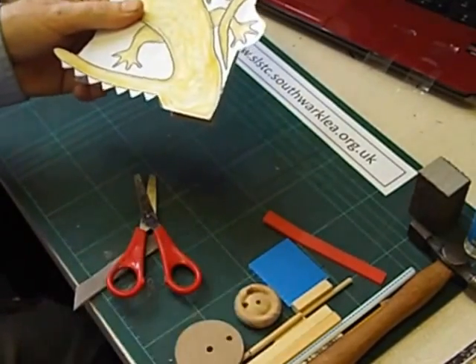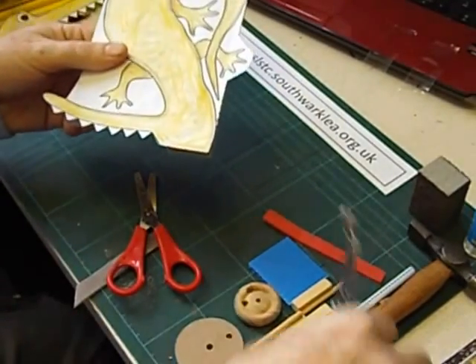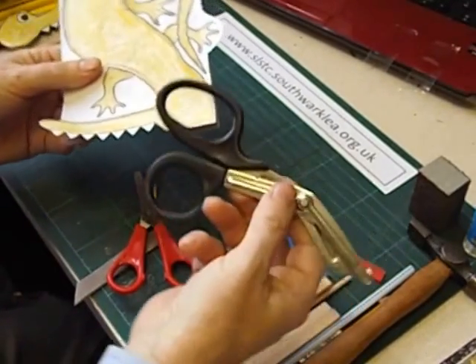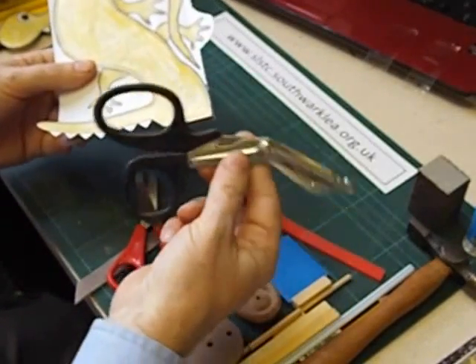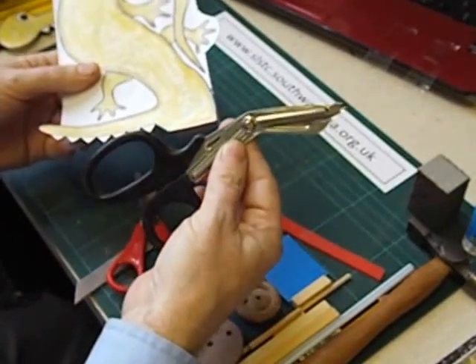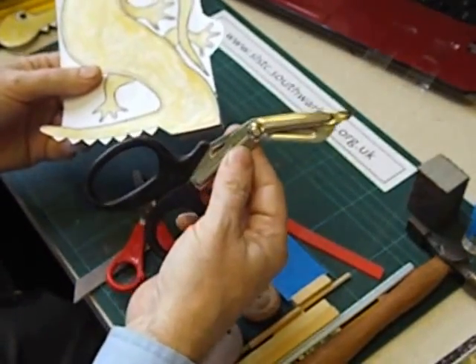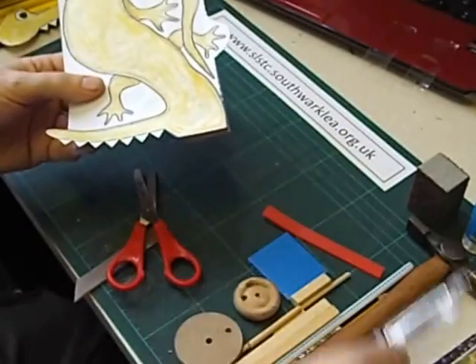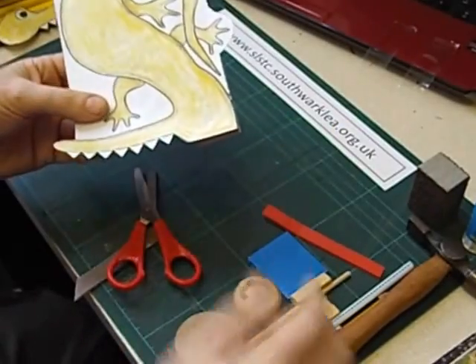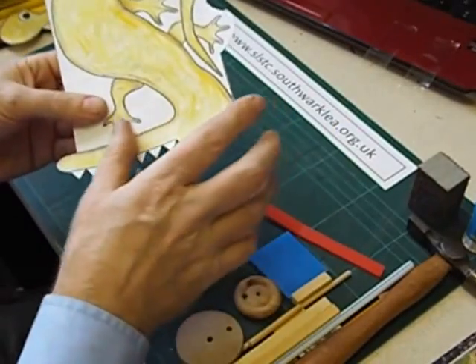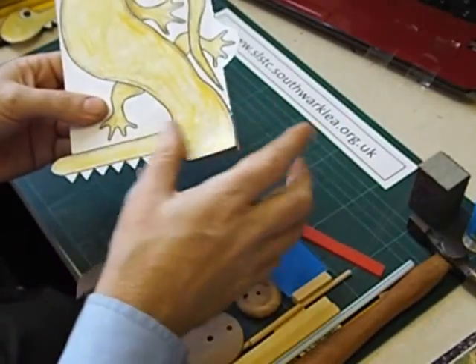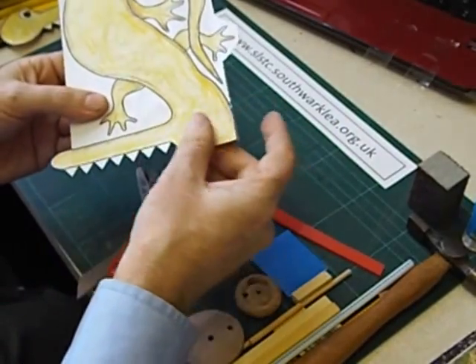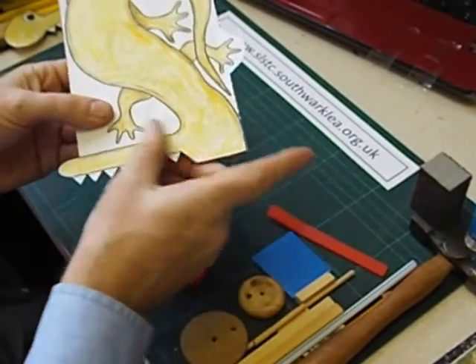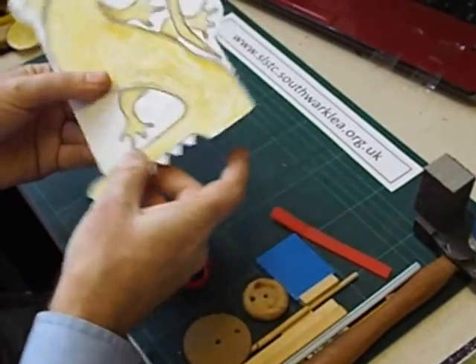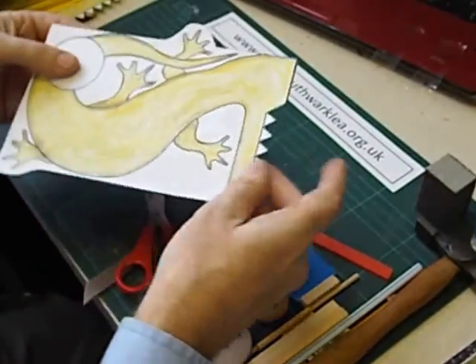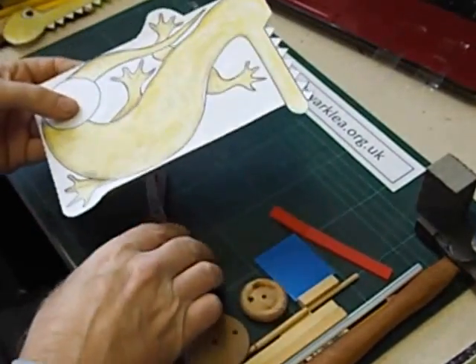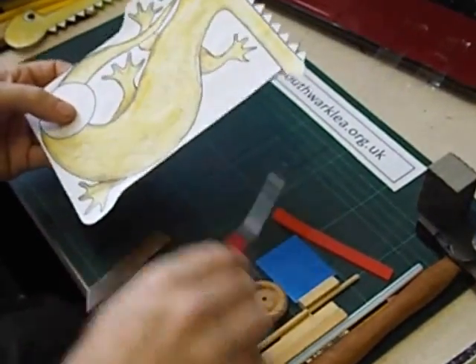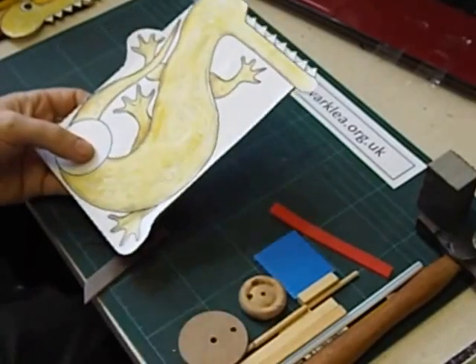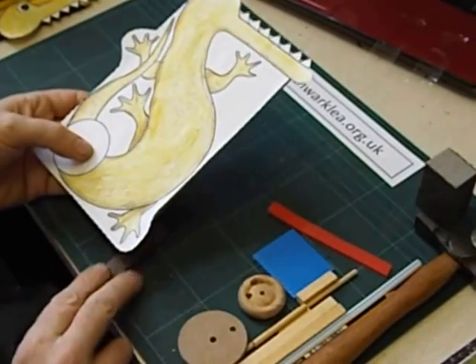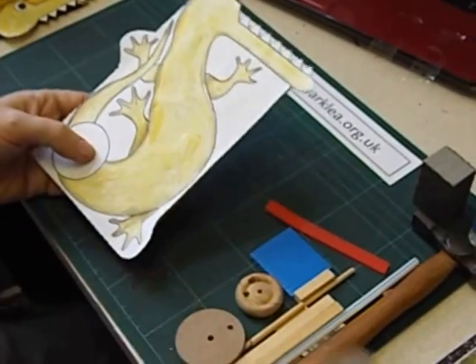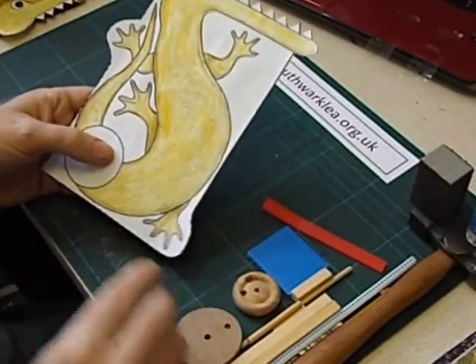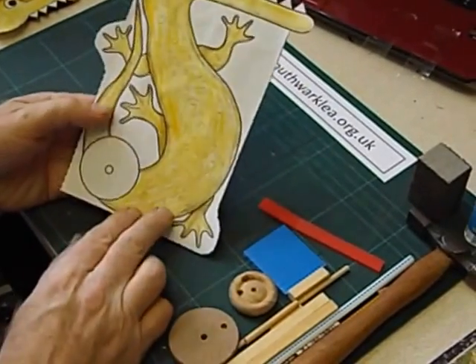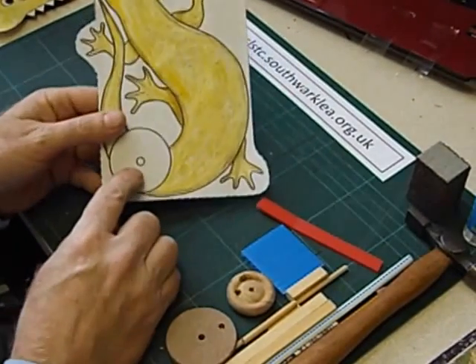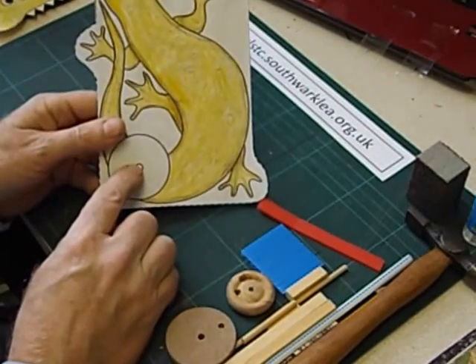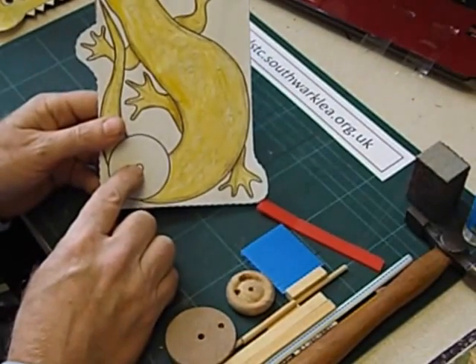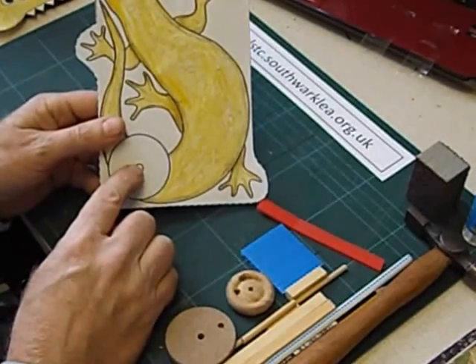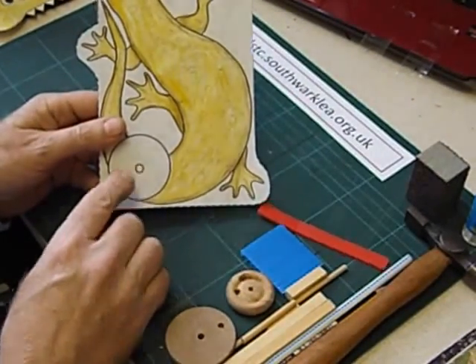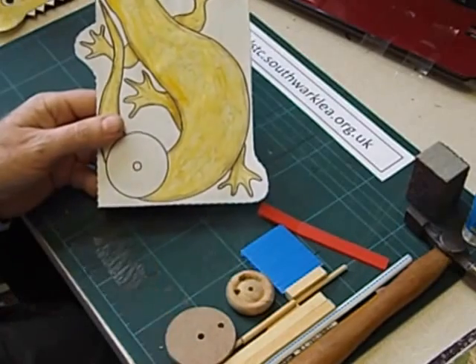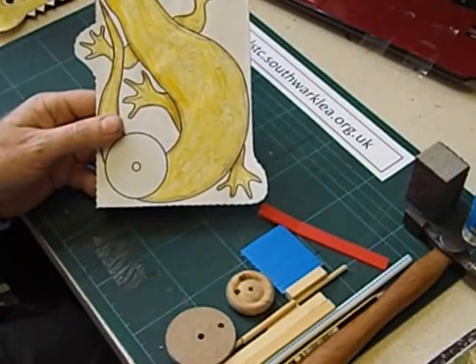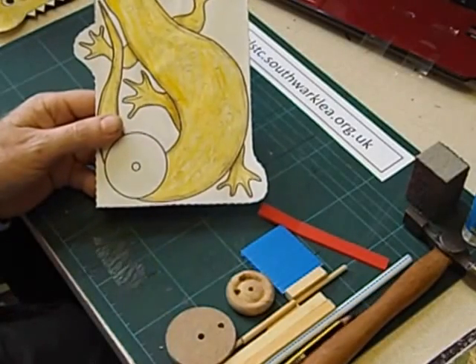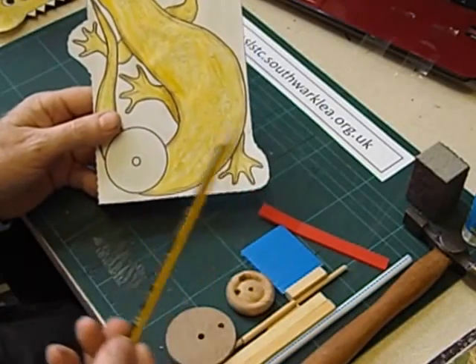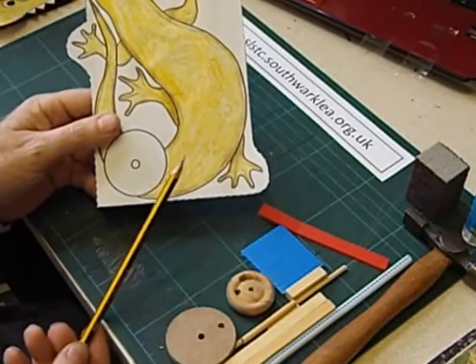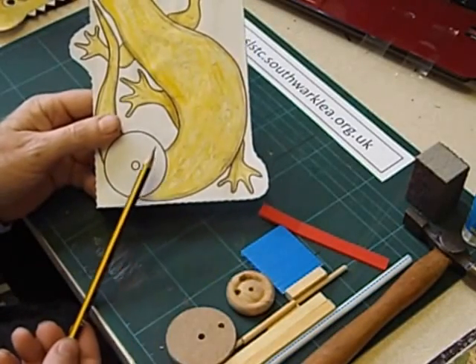They could be given card cutting scissors to help with that. Then stick the design back down again. The next thing we're going to do is to punch out this hole, and I'm going to do that with a sharp pencil.